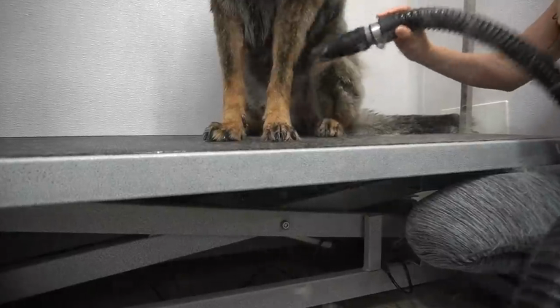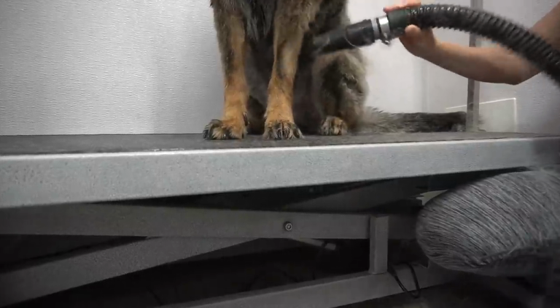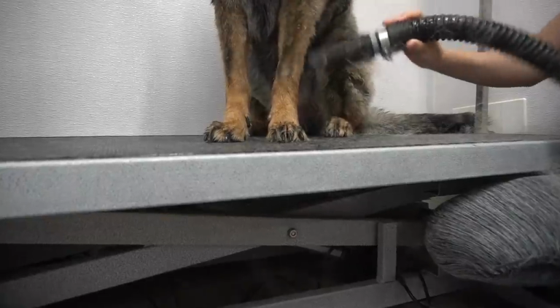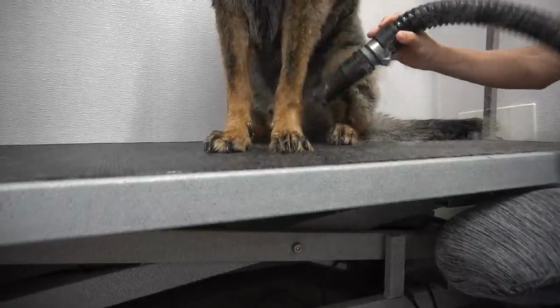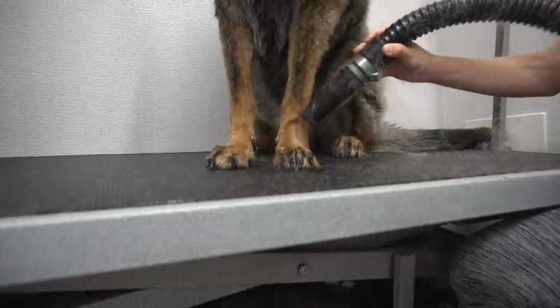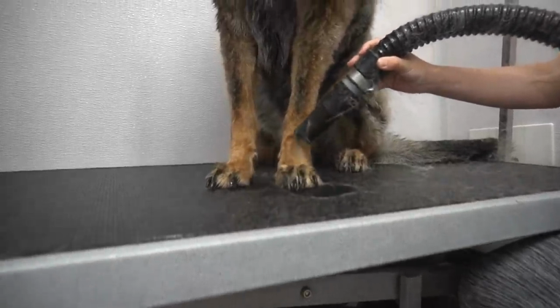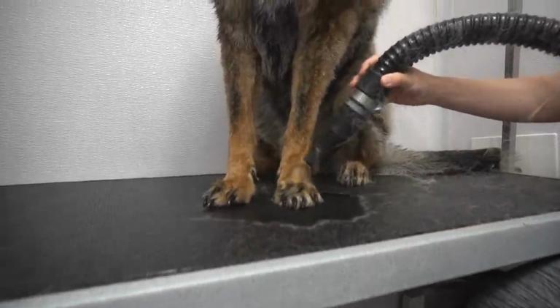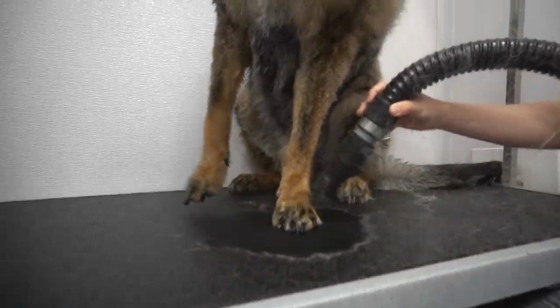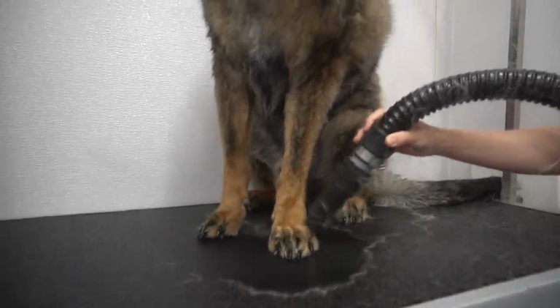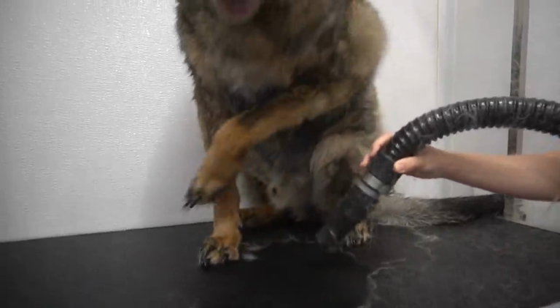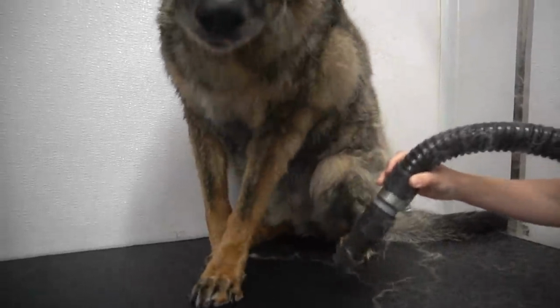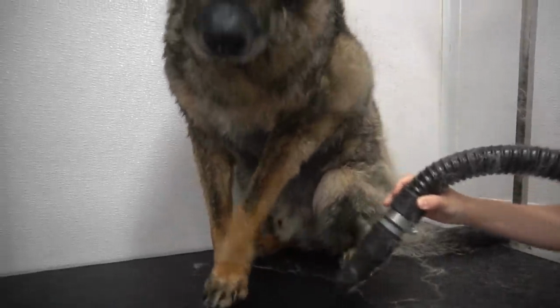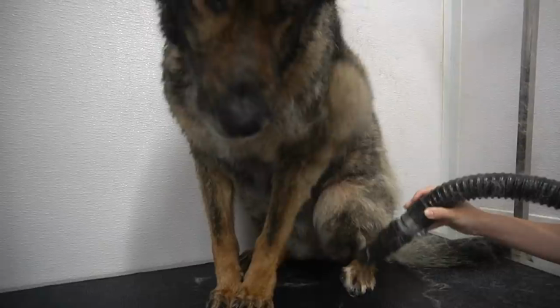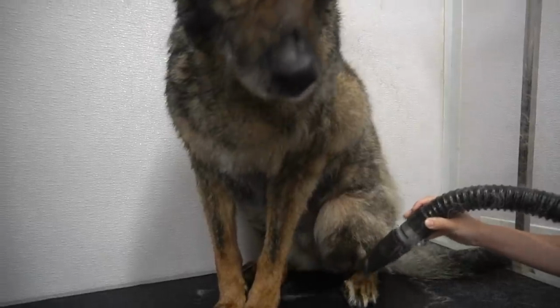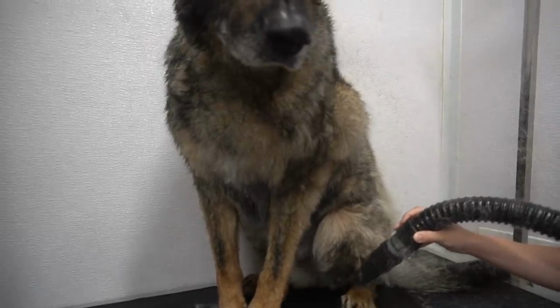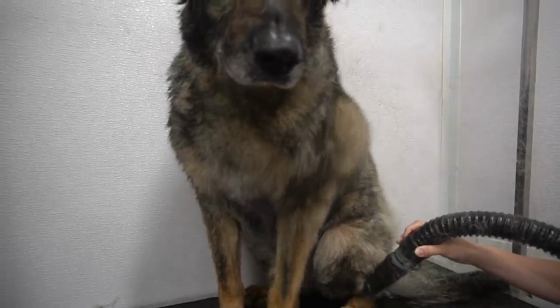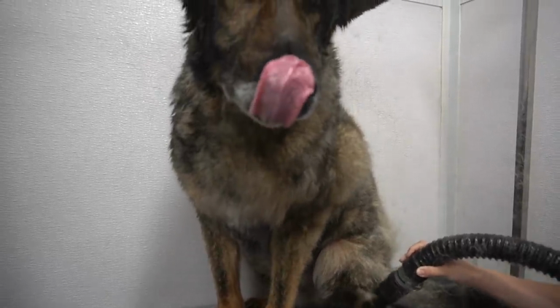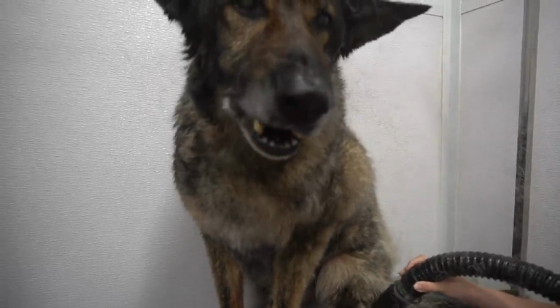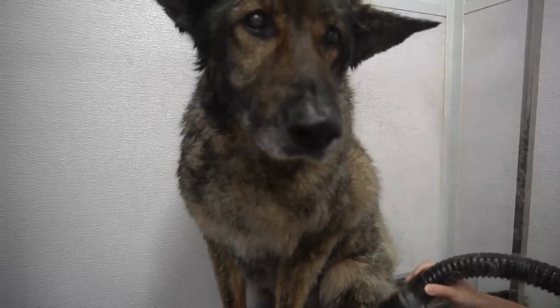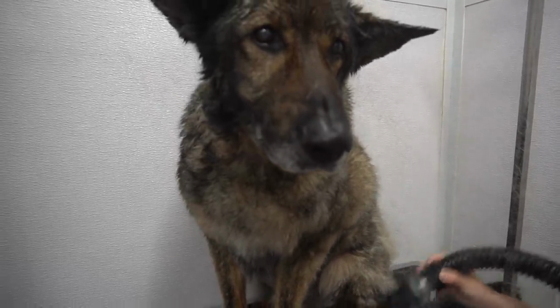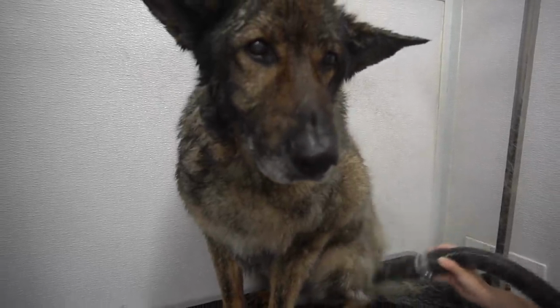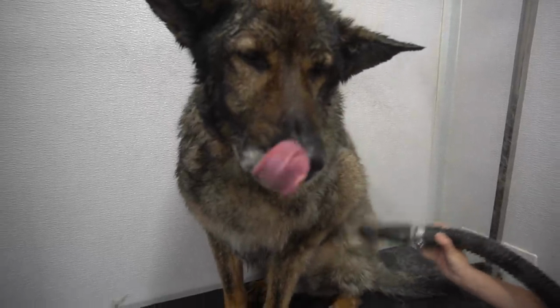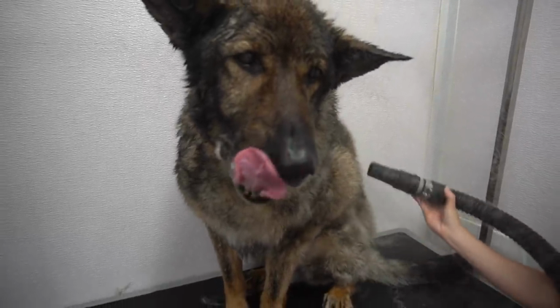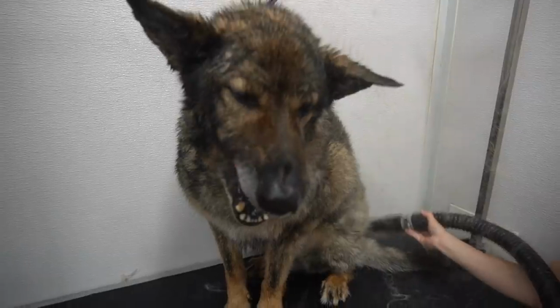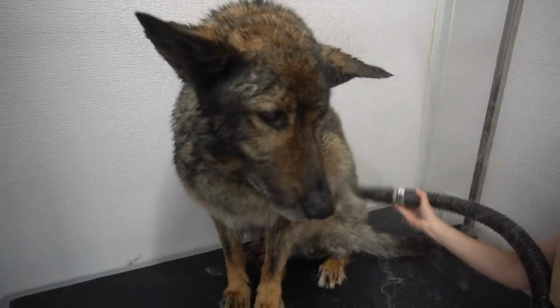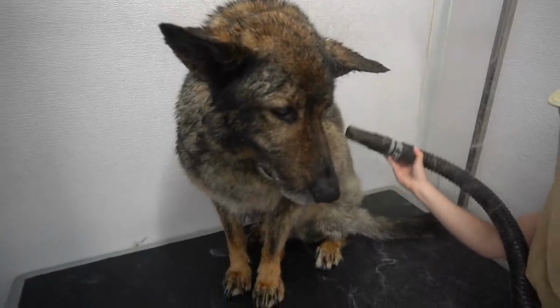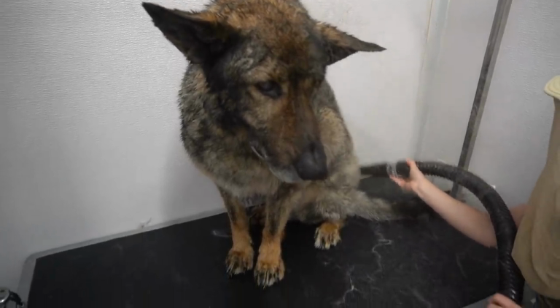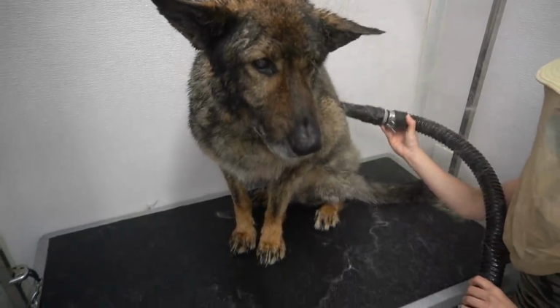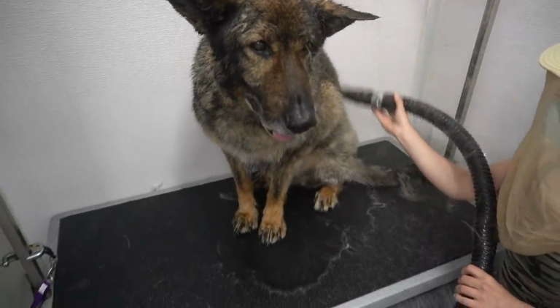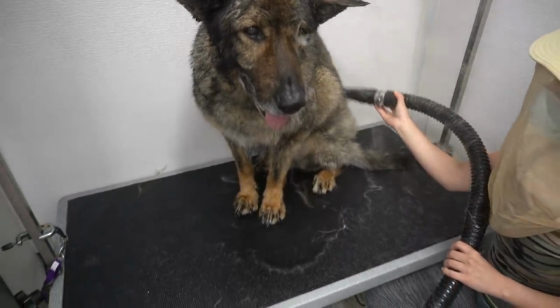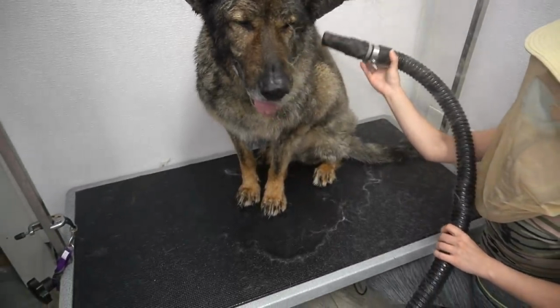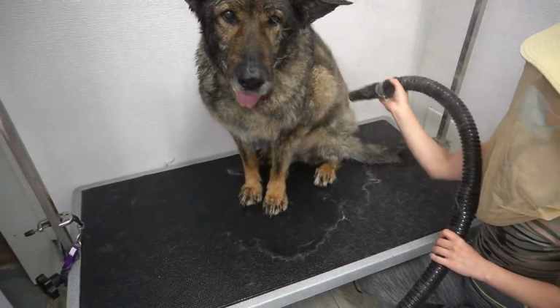And now we get to the most satisfying part of grooming Hank, and that is blowing out his undercoat with the high-velocity dryer. Hank does not wear ear protection because he suffers from chronic ear infections and it would be very uncomfortable for him.